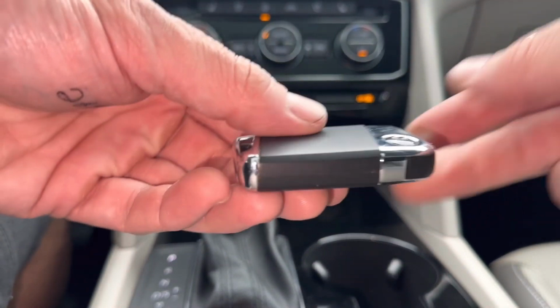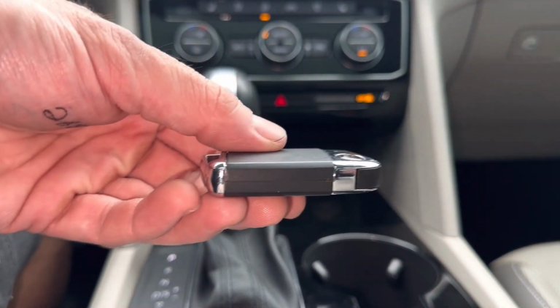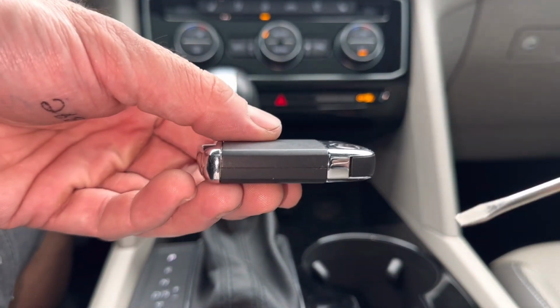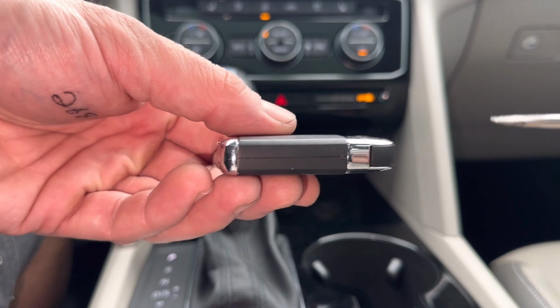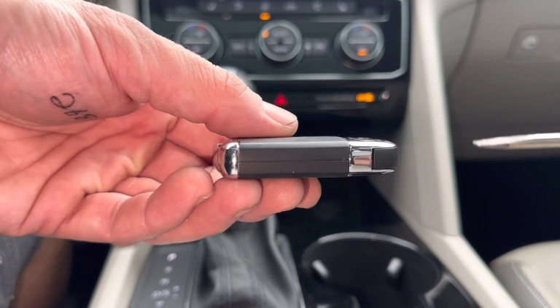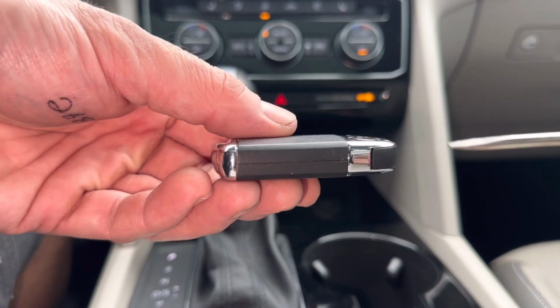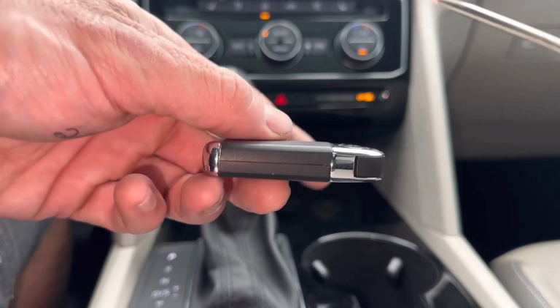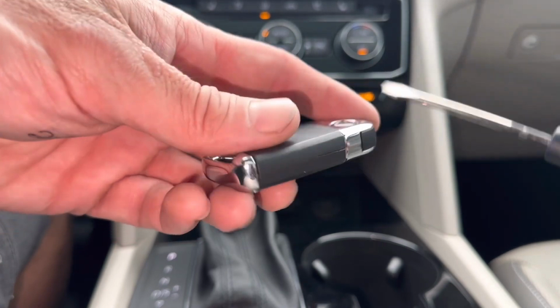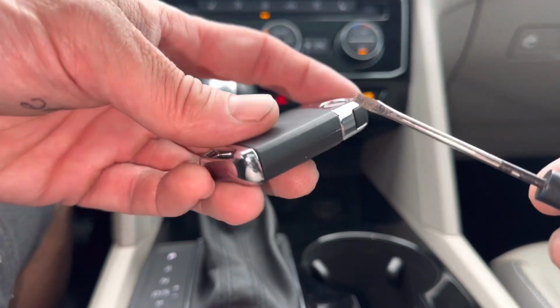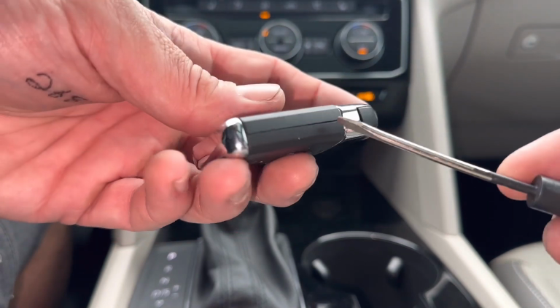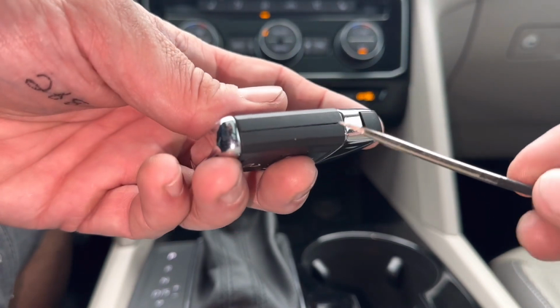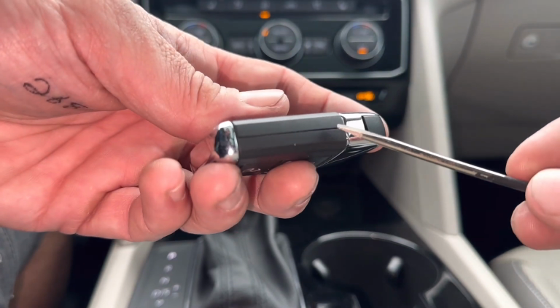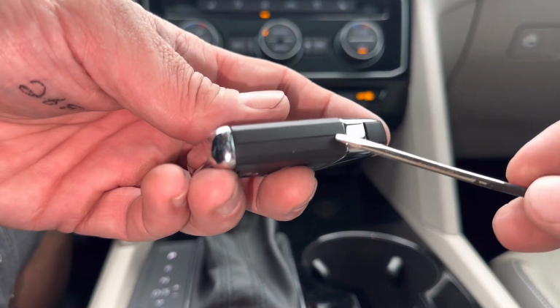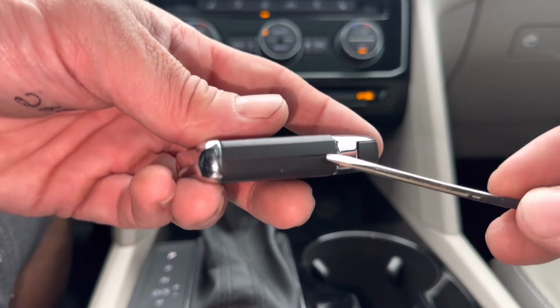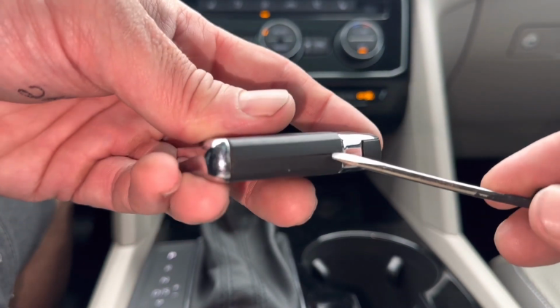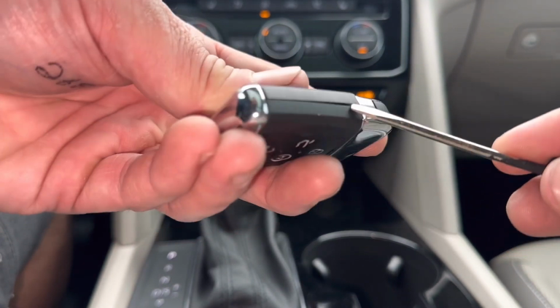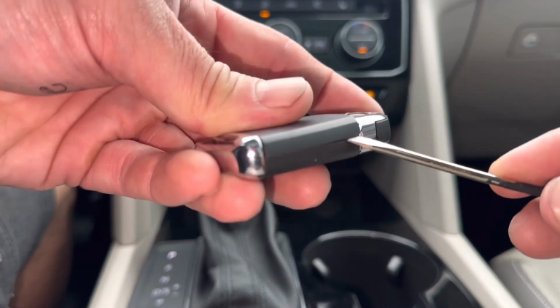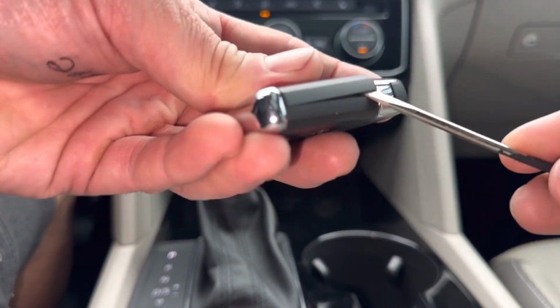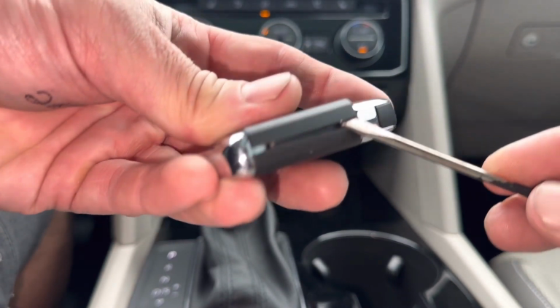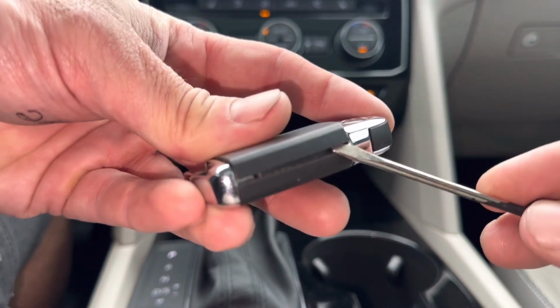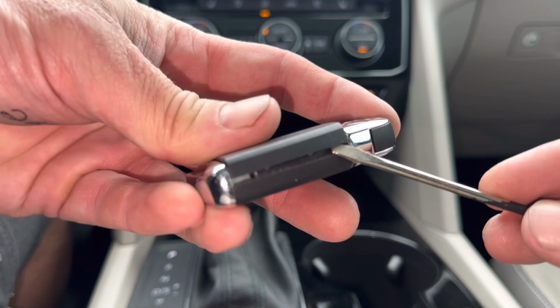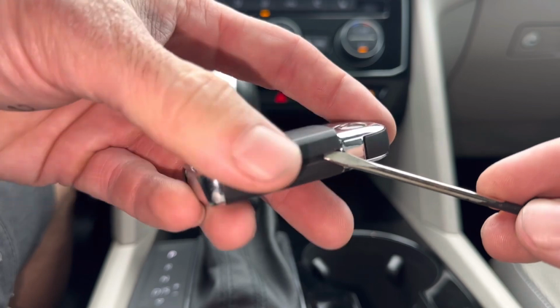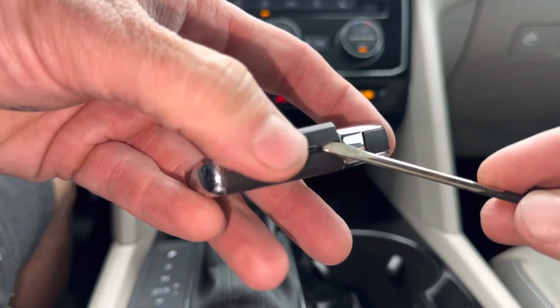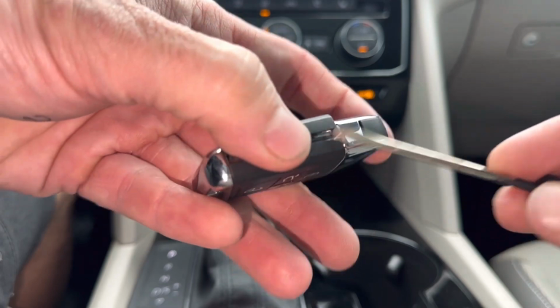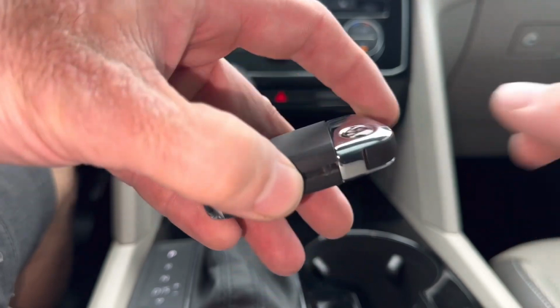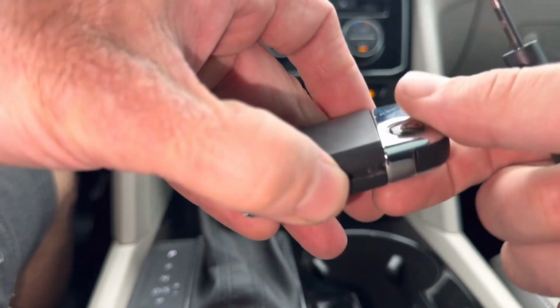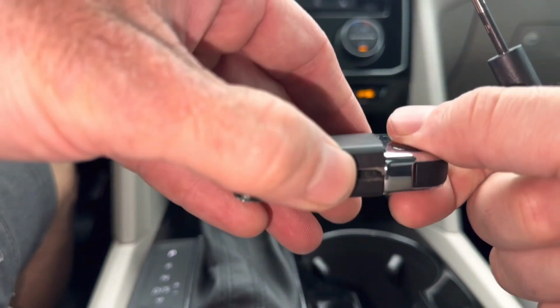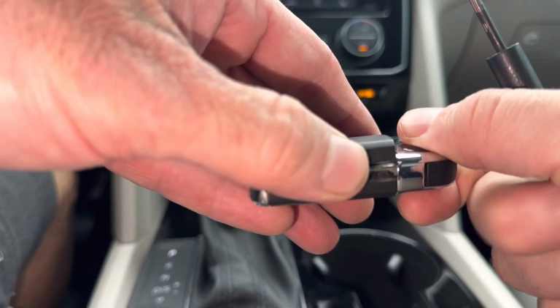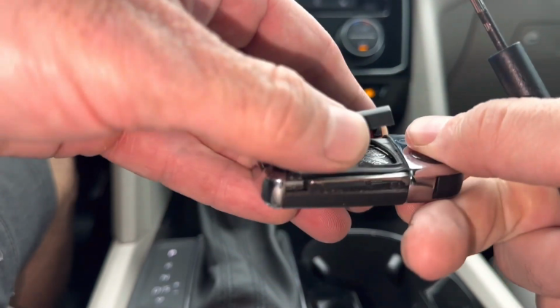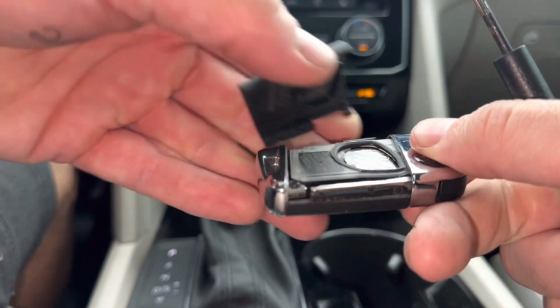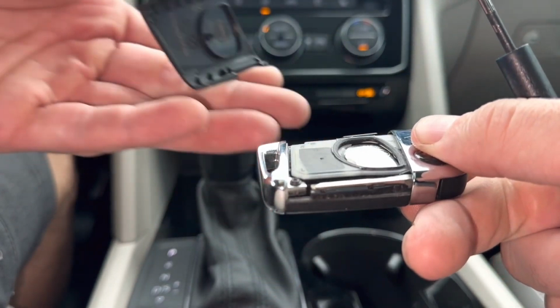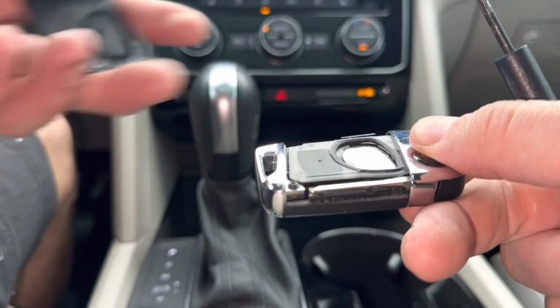All you need is a small flathead screwdriver. We're going to stick it right here in the corner and just get underneath the little panel and you can just pry it right off.